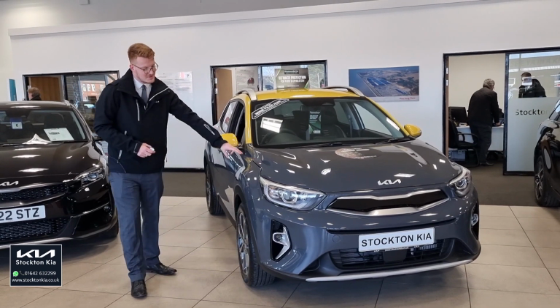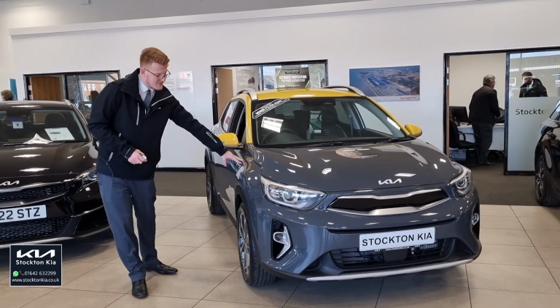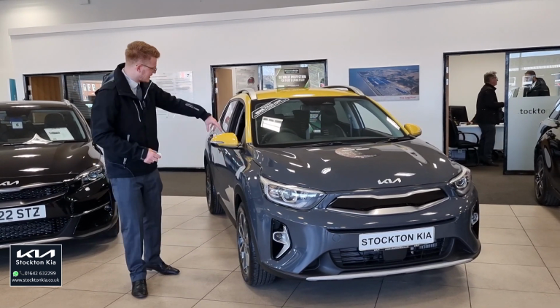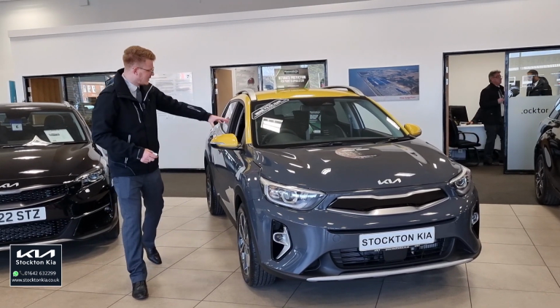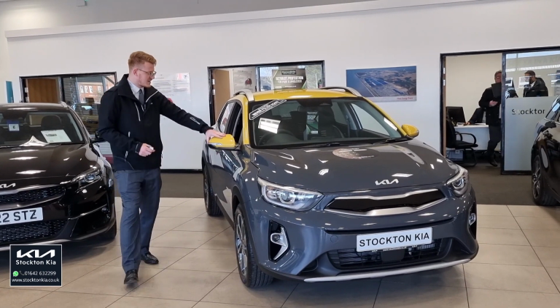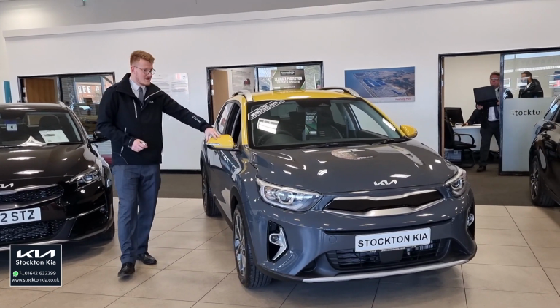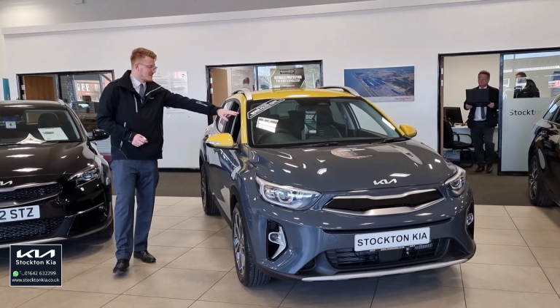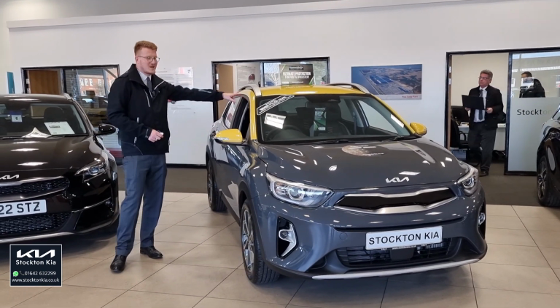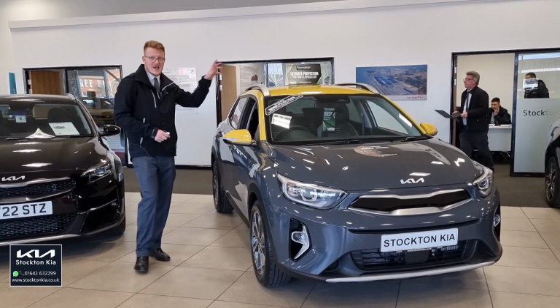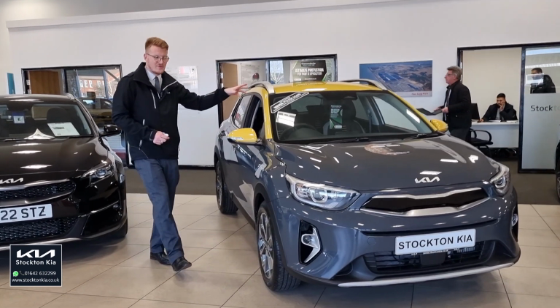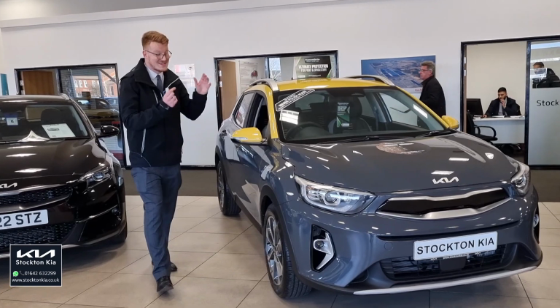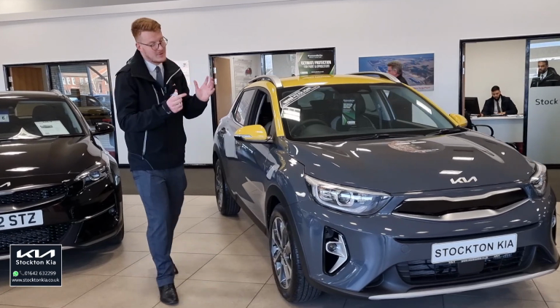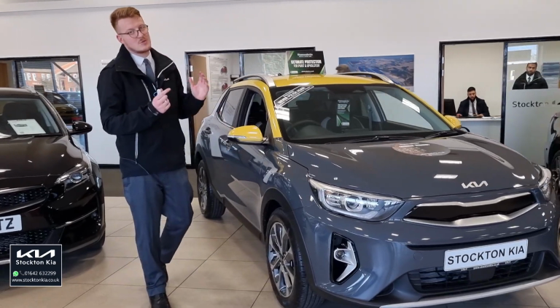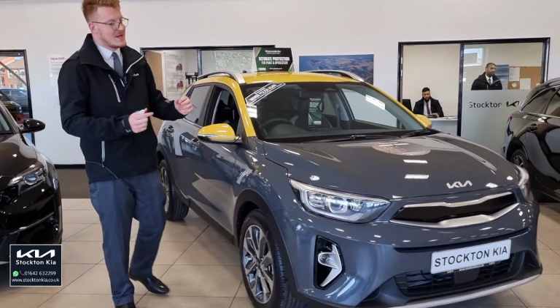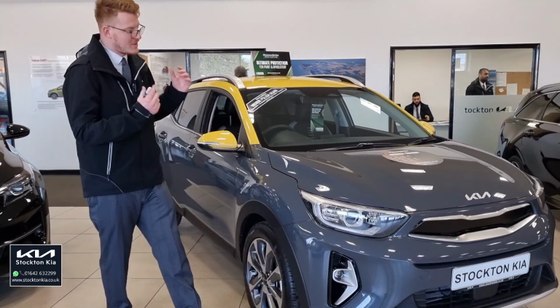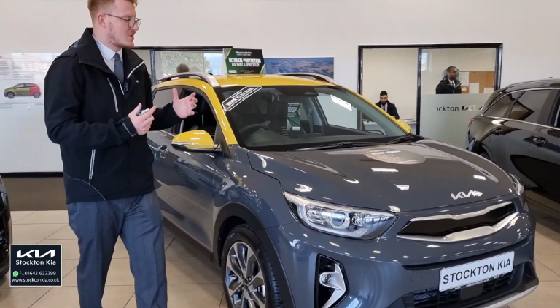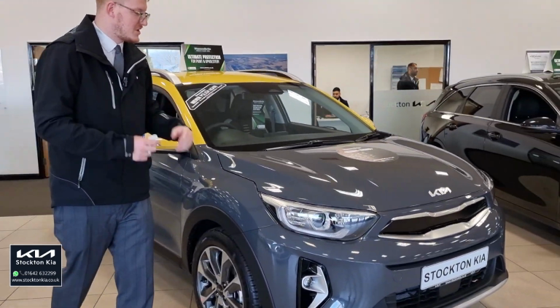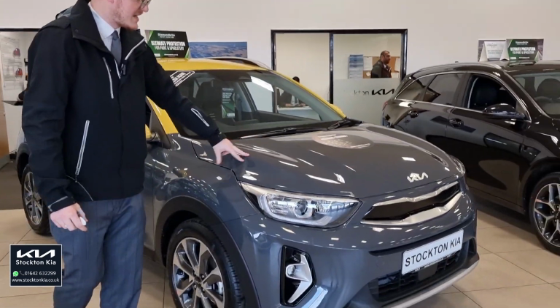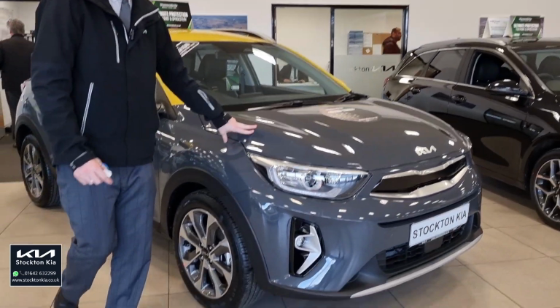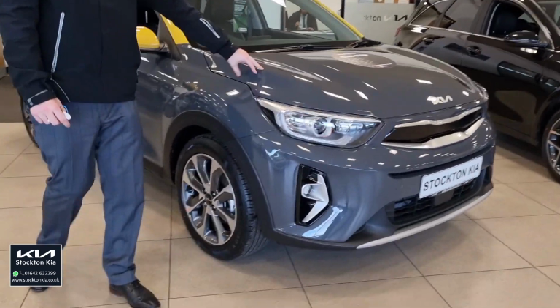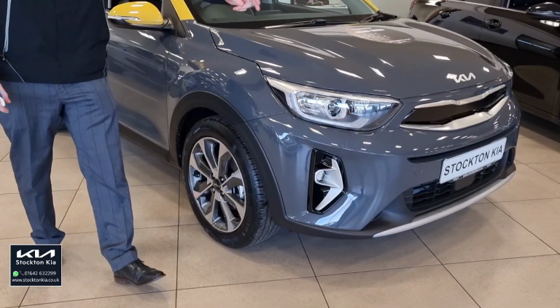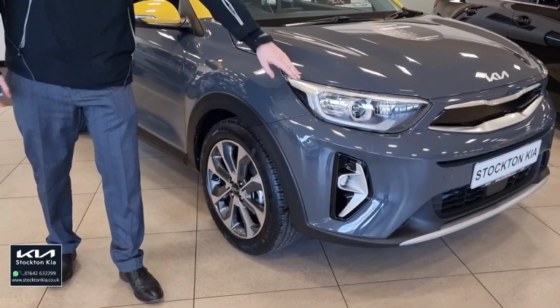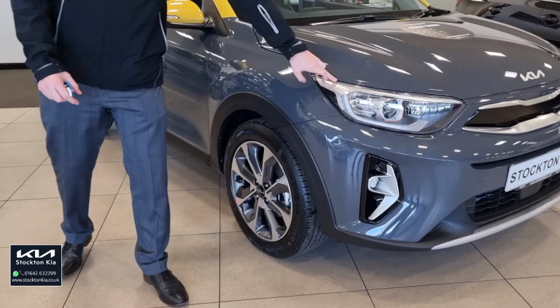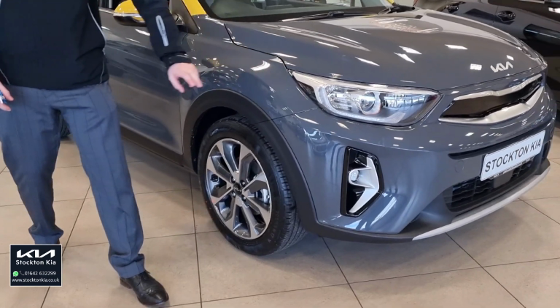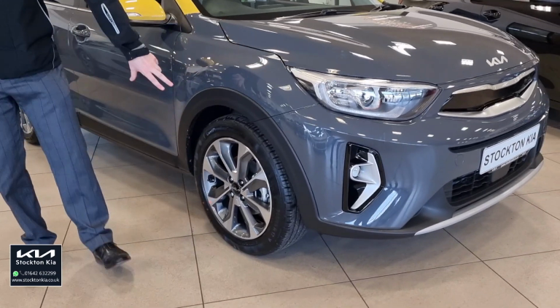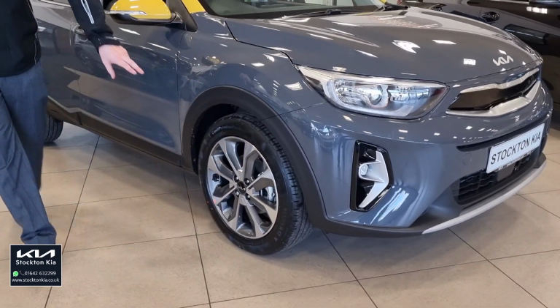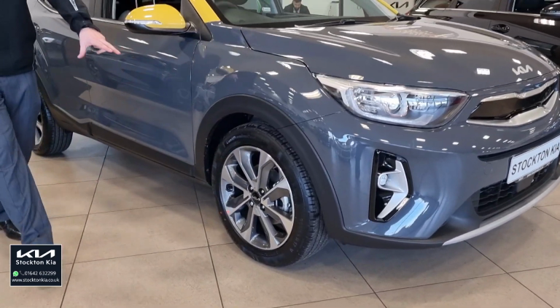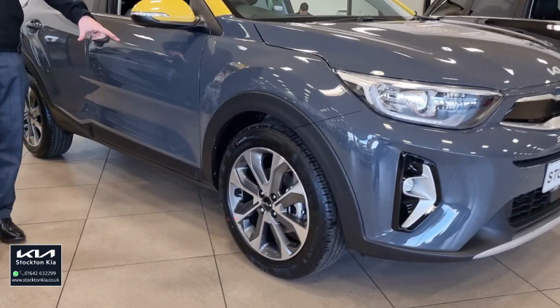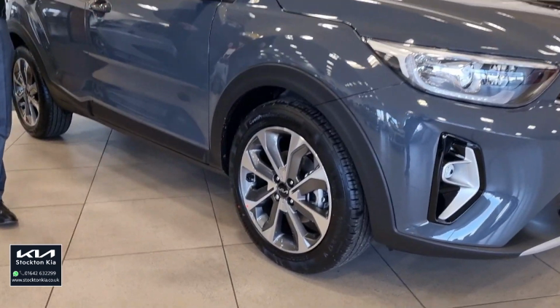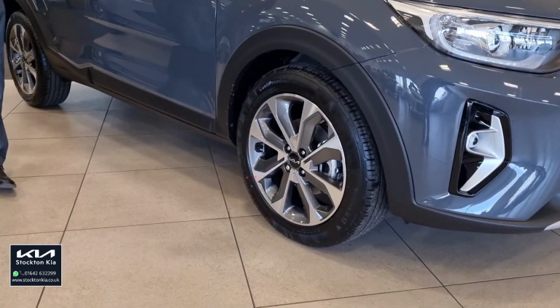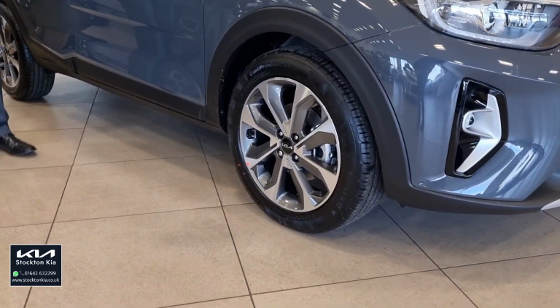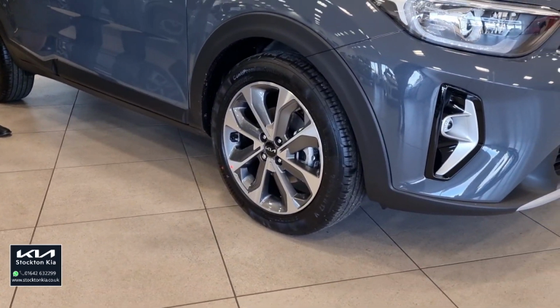It's finished in the storm grey. It's got the yellow contrast on the mirrors, the C-pillars and the roof — this is how the Quantum comes. It's a great colour combination, nice metallic grey finish. Daytime running lights on here, and 17-inch diamond cut alloy wheels. This is a high spec level car.